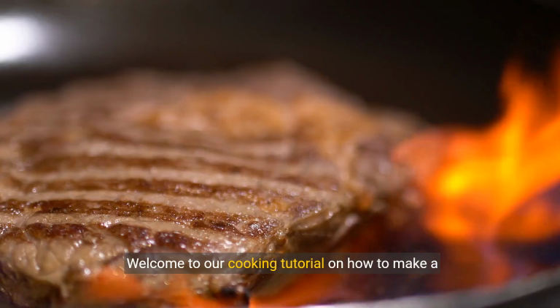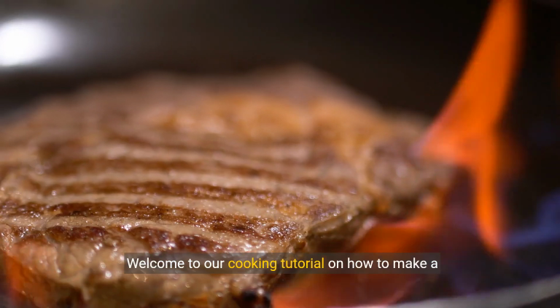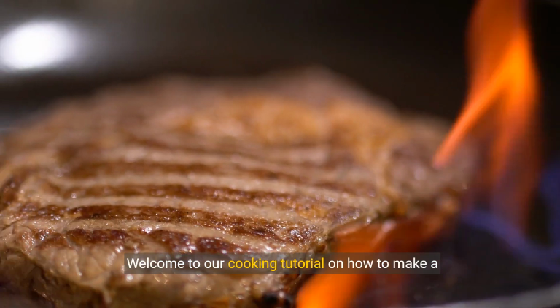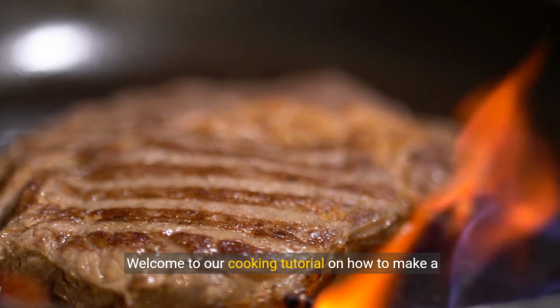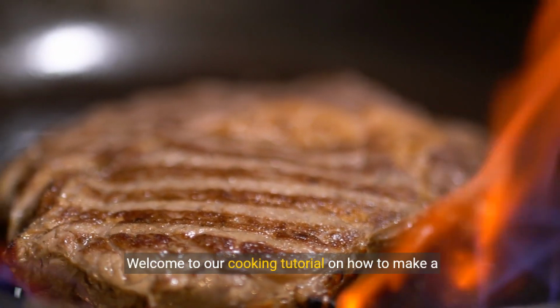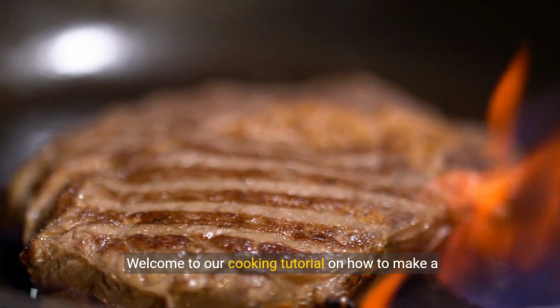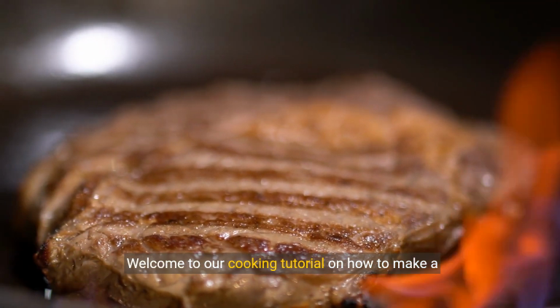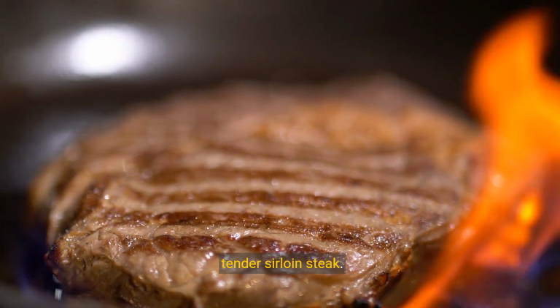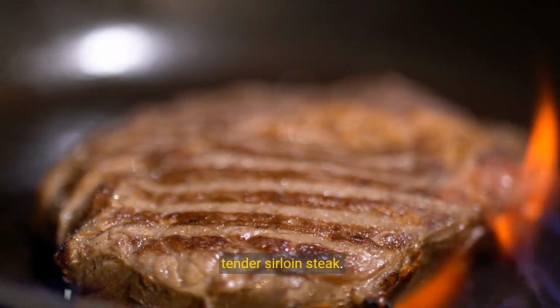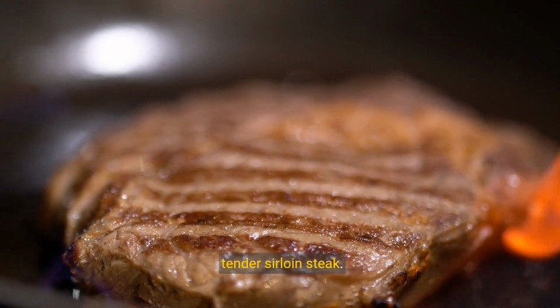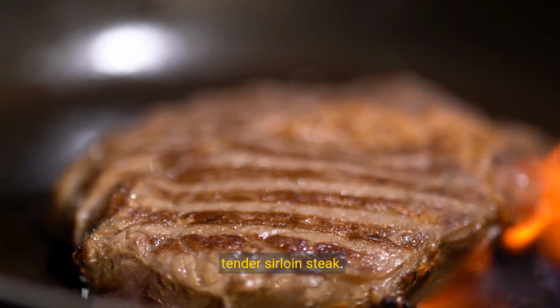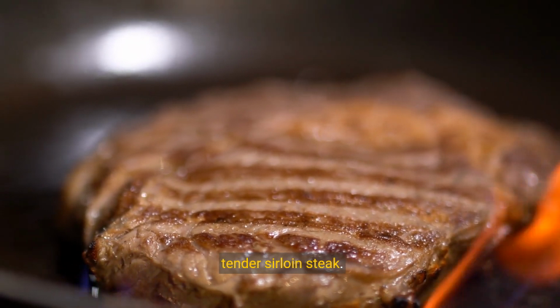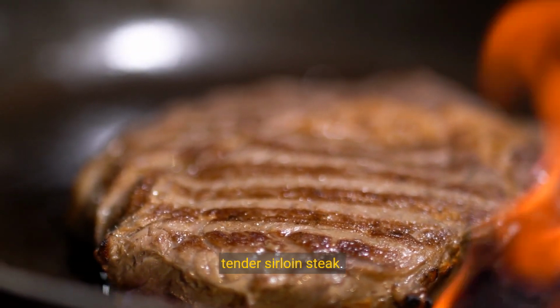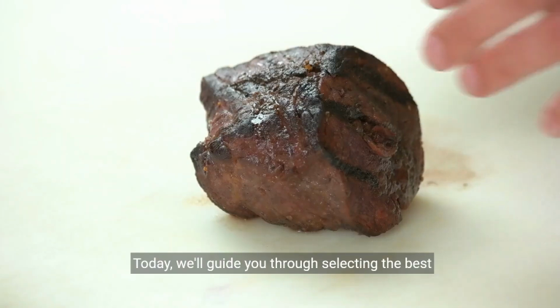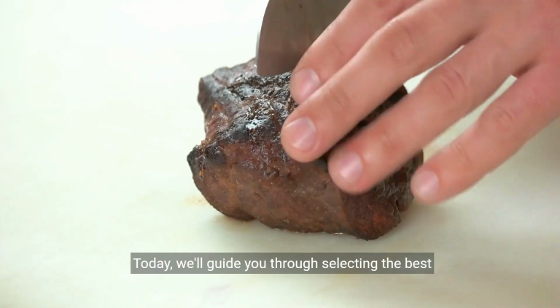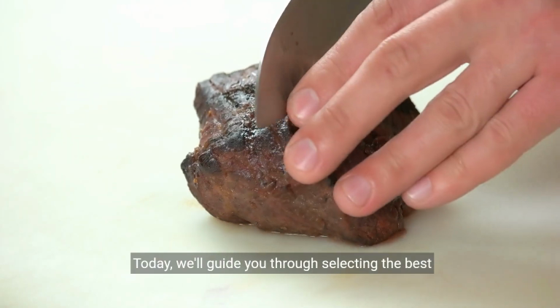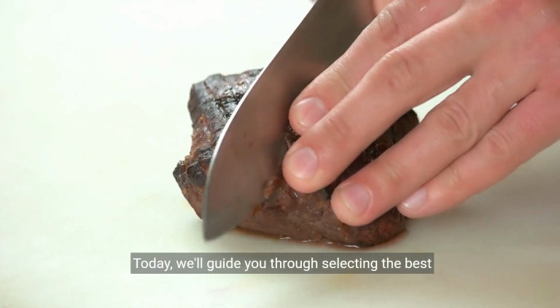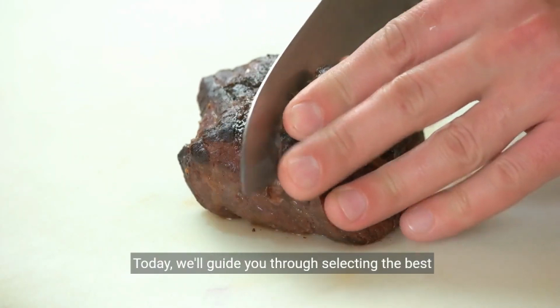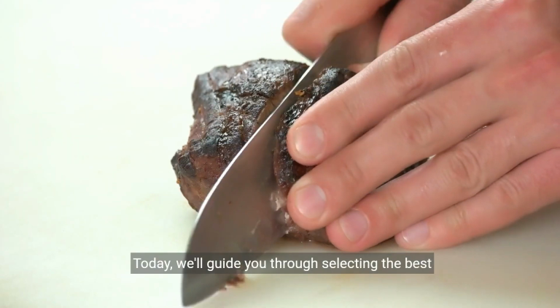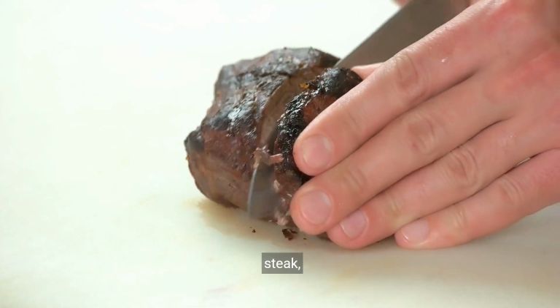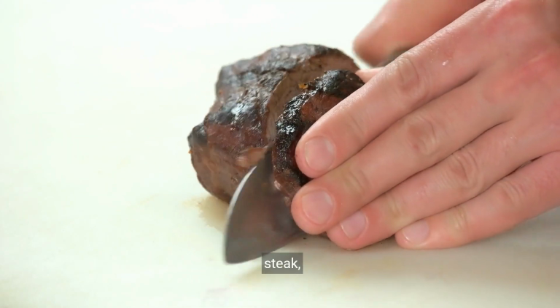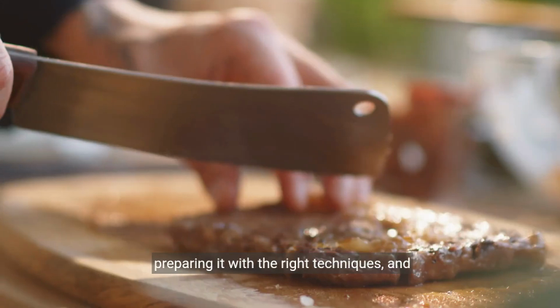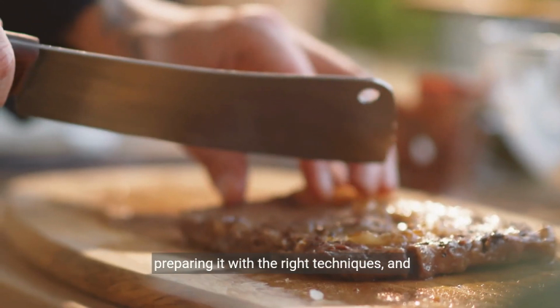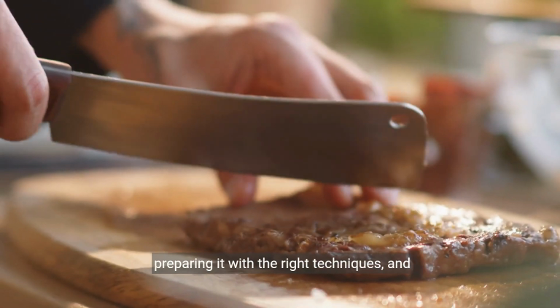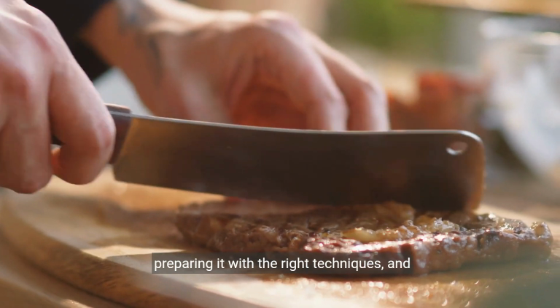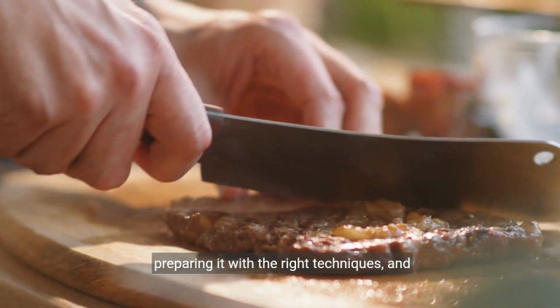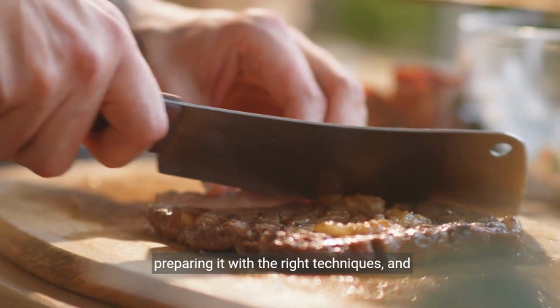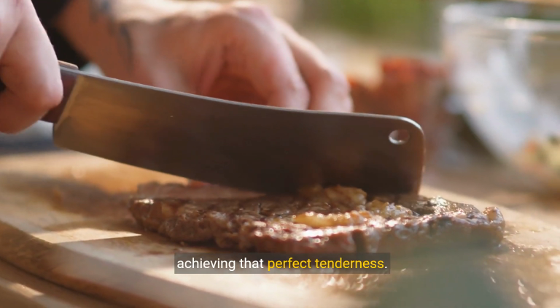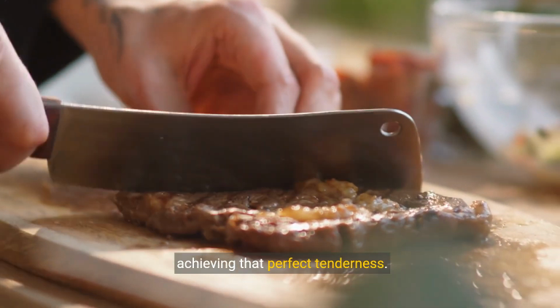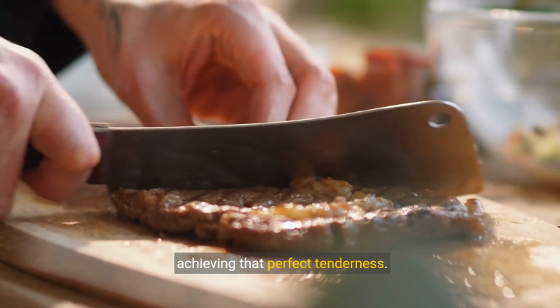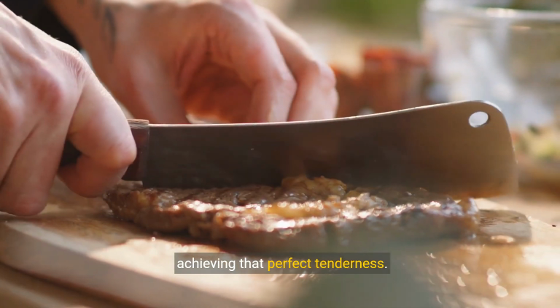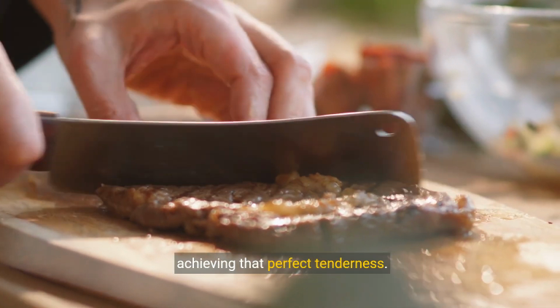Welcome to our cooking tutorial on how to make a tender sirloin steak. Today, we'll guide you through selecting the best steak, preparing it with the right techniques, and achieving that perfect tenderness.